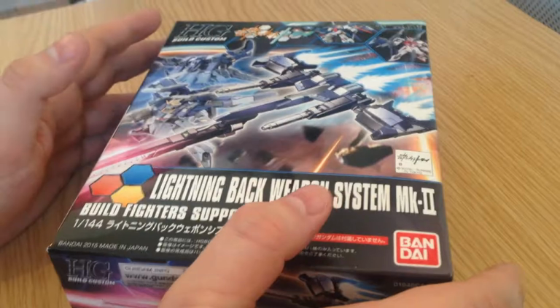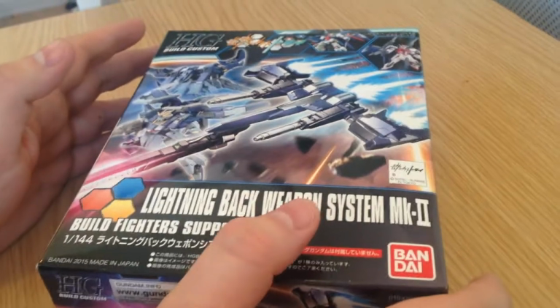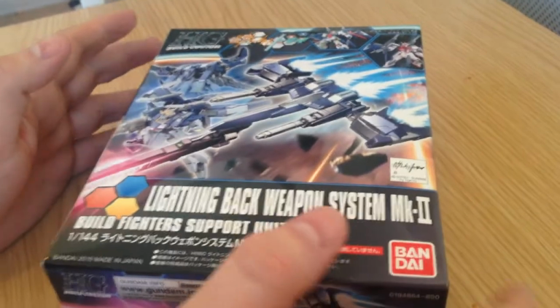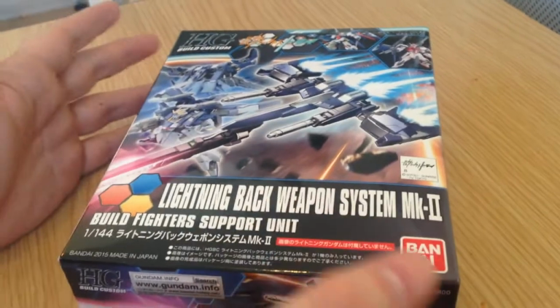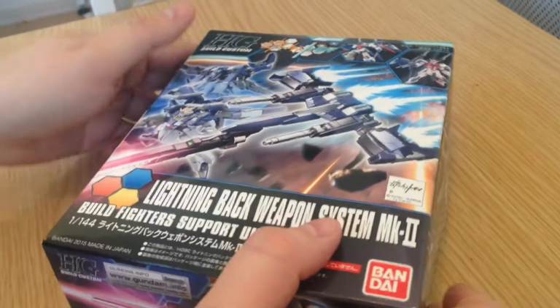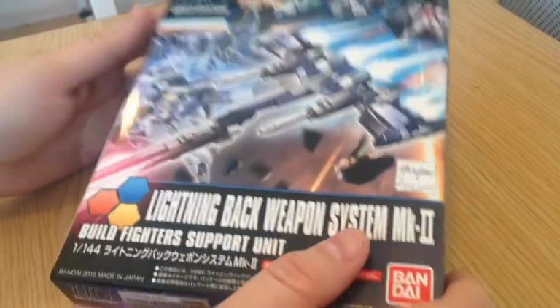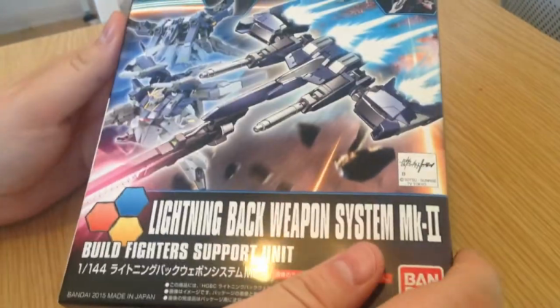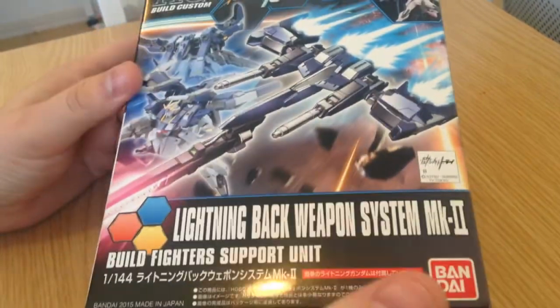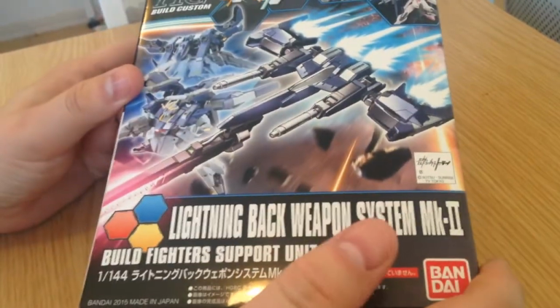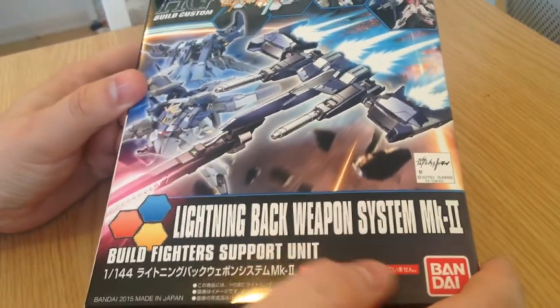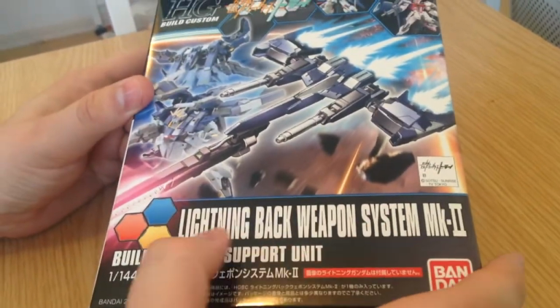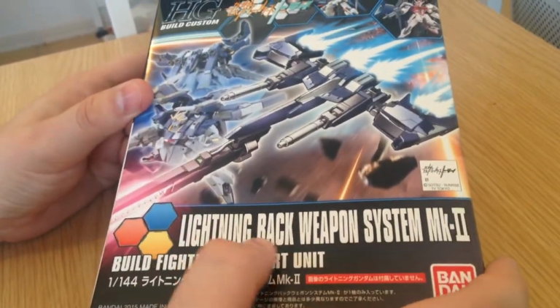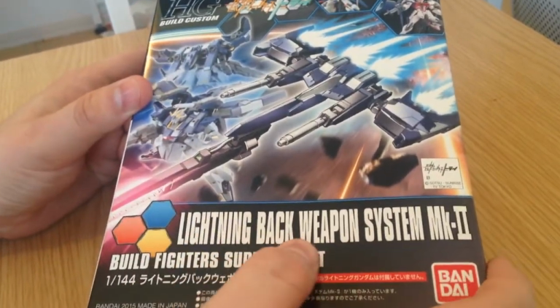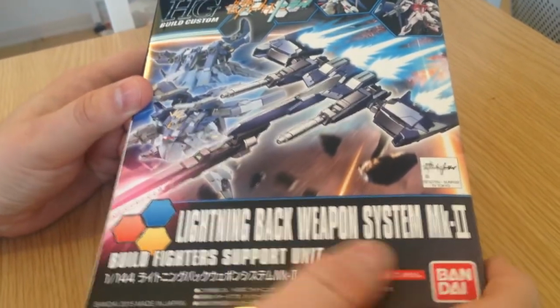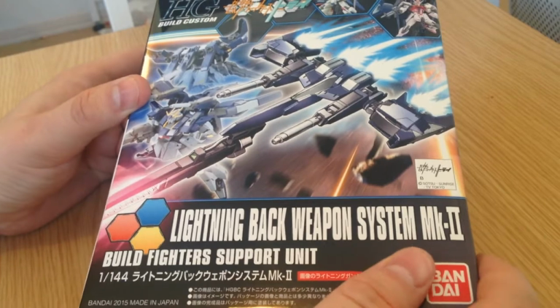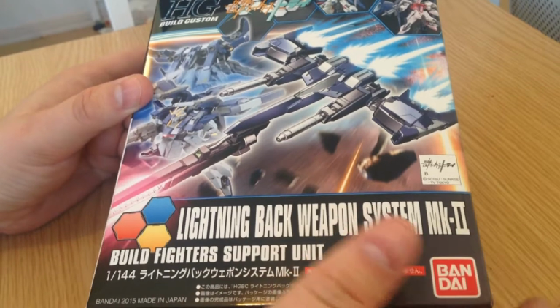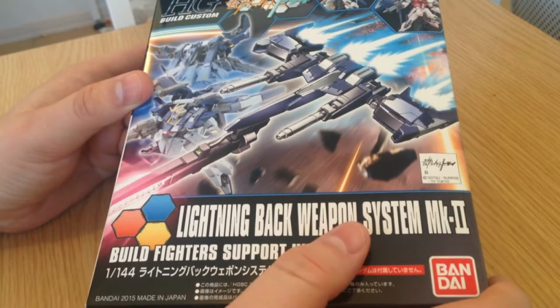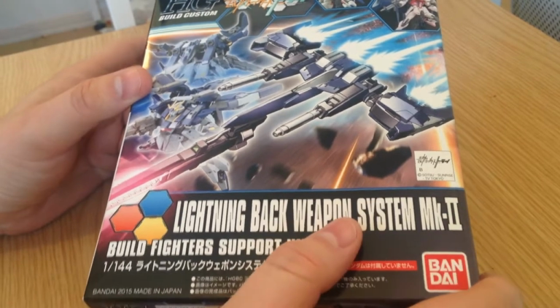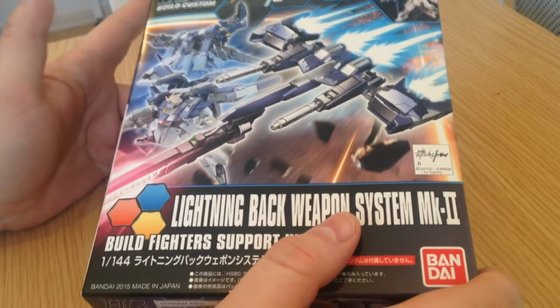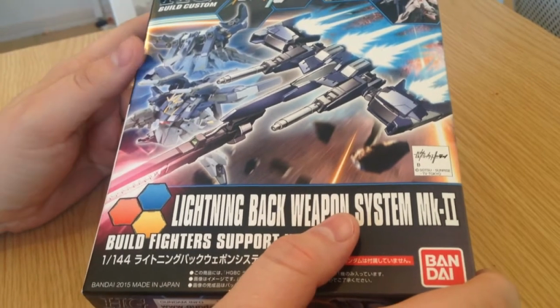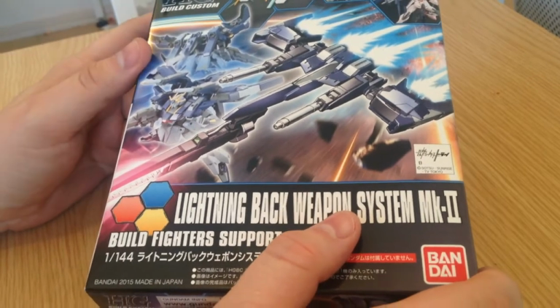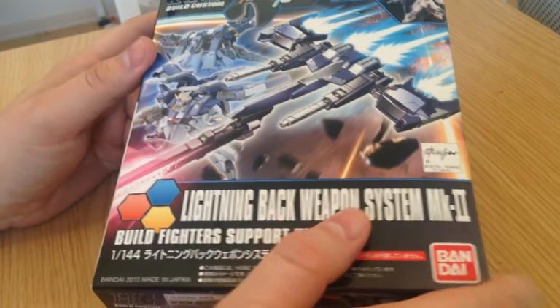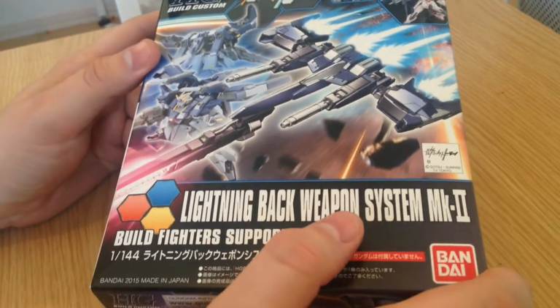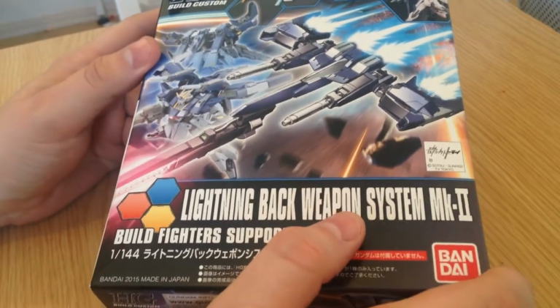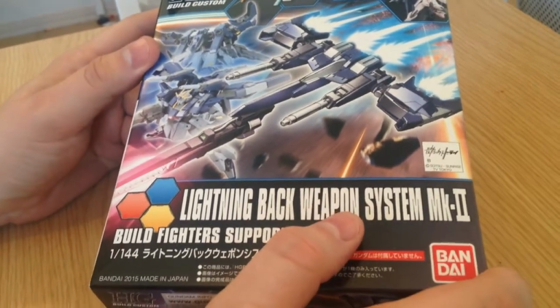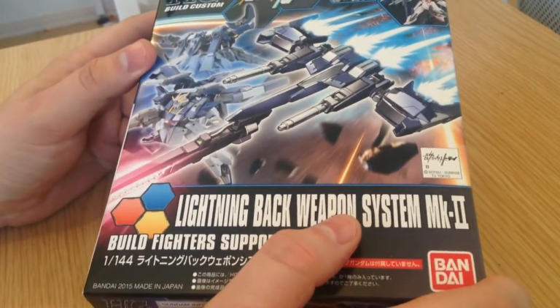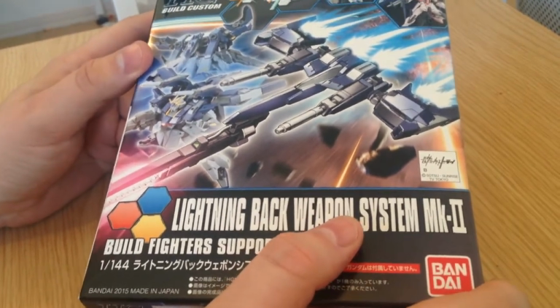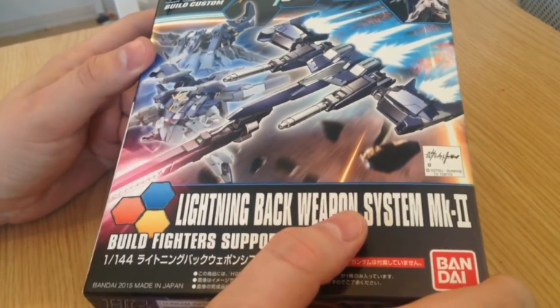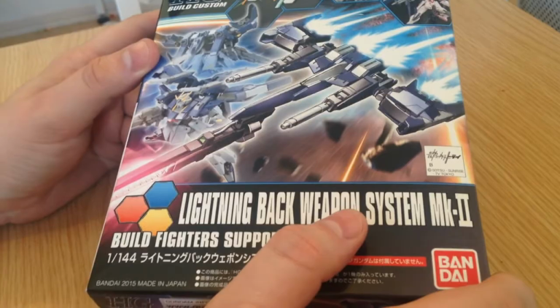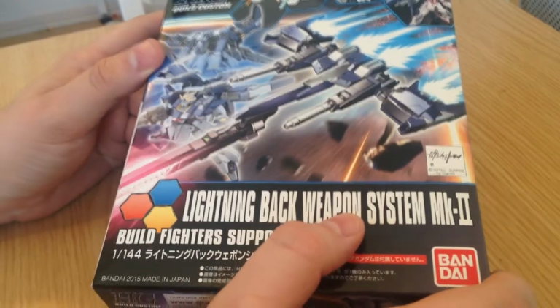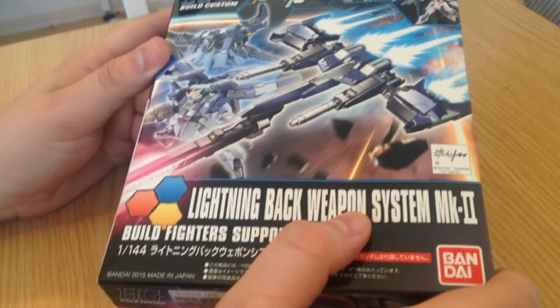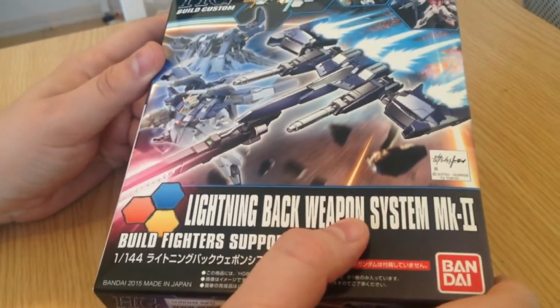Konnichiwa, this is David. I'm doing a quick unboxing of the Lightning Back Weapon System Mark II. This is the upgrade kit for the Lightning Gundam and it was just released yesterday.